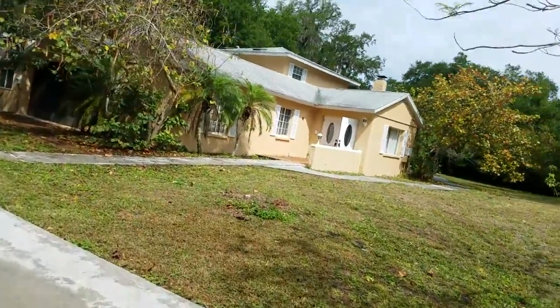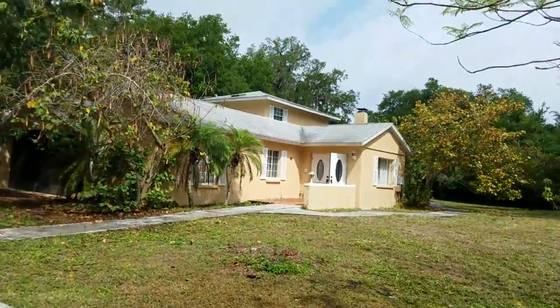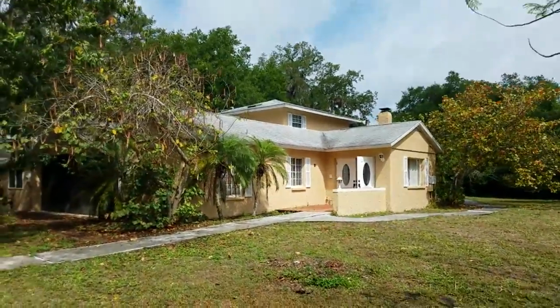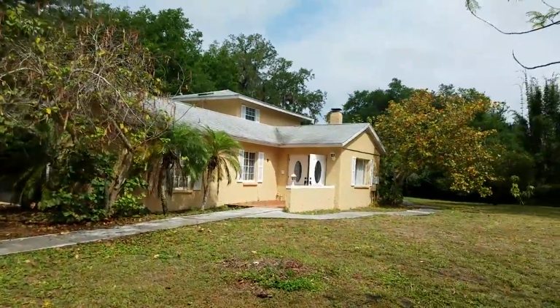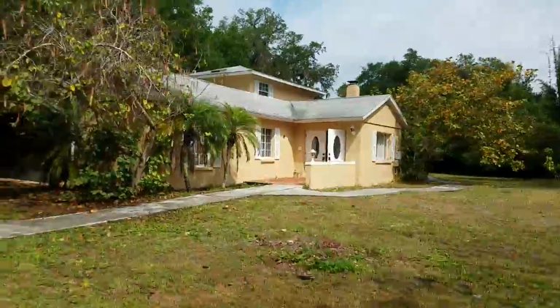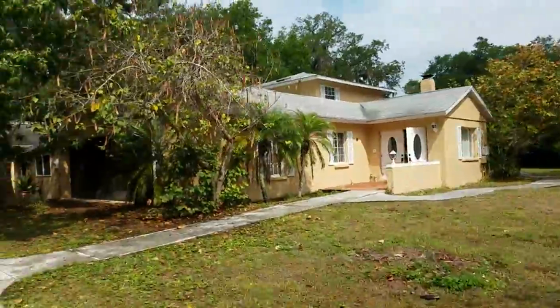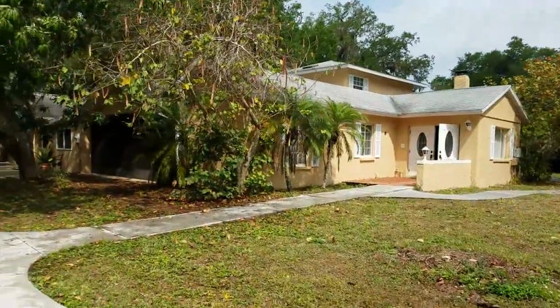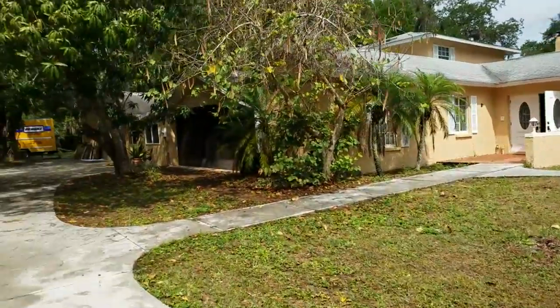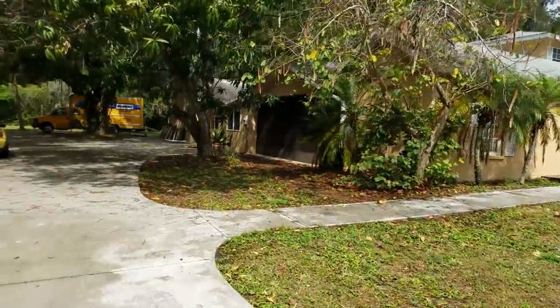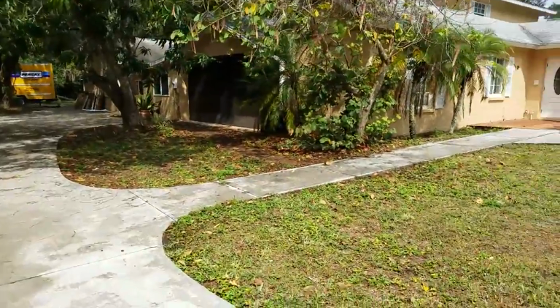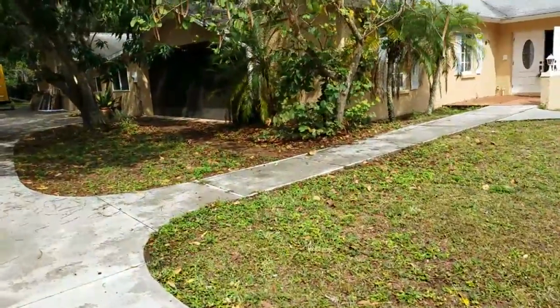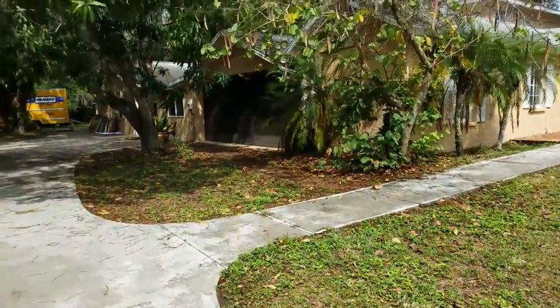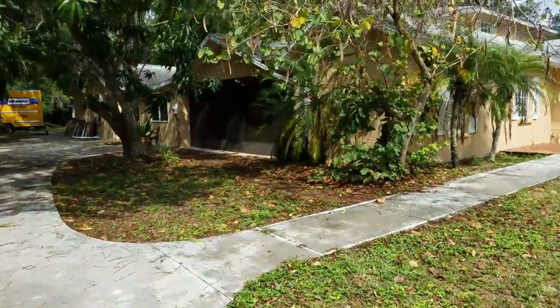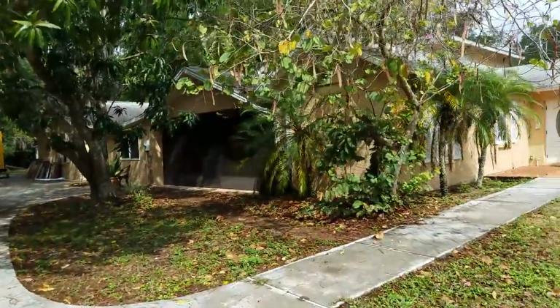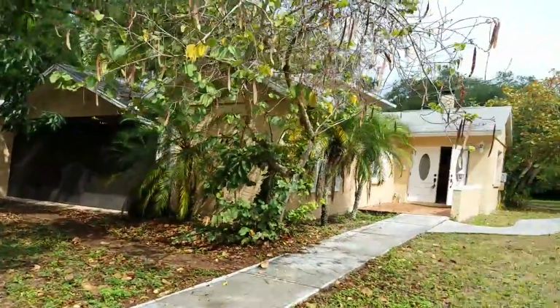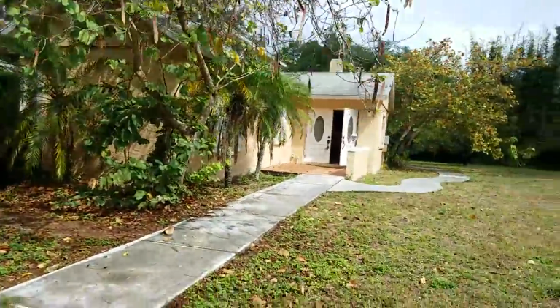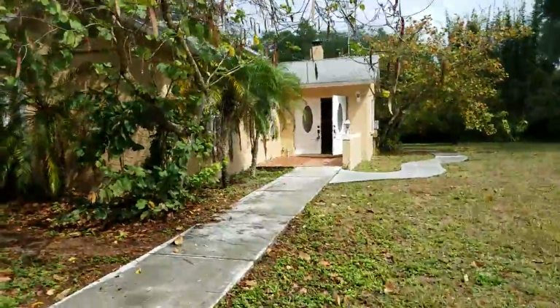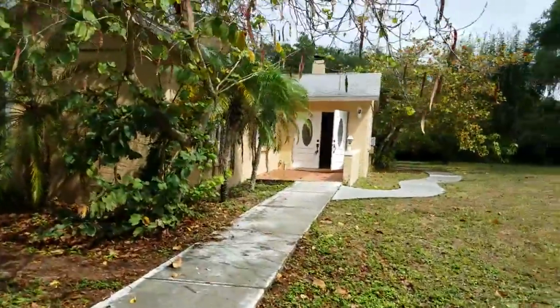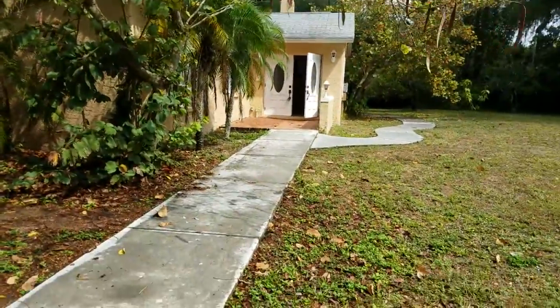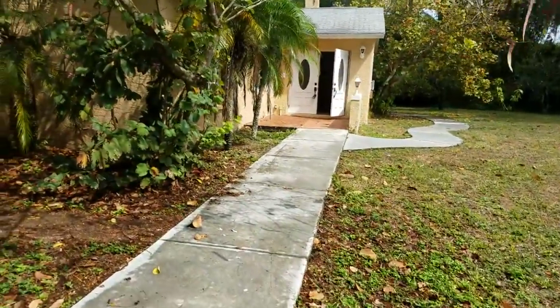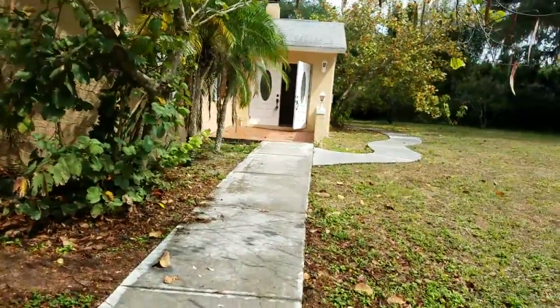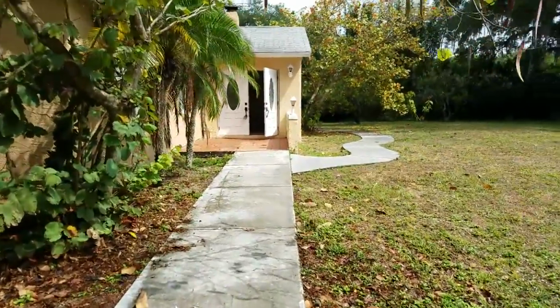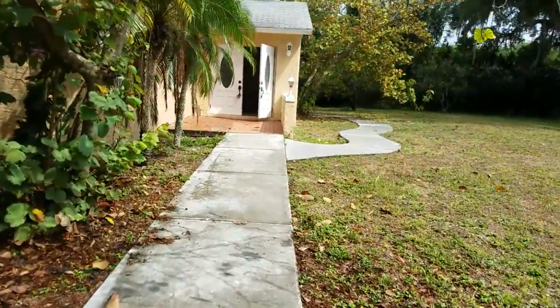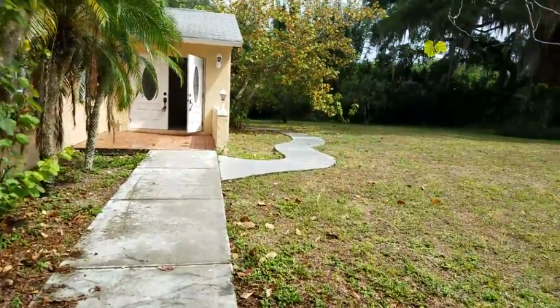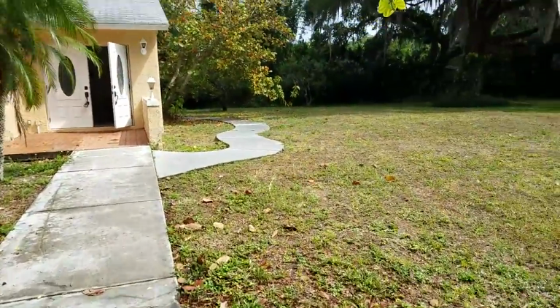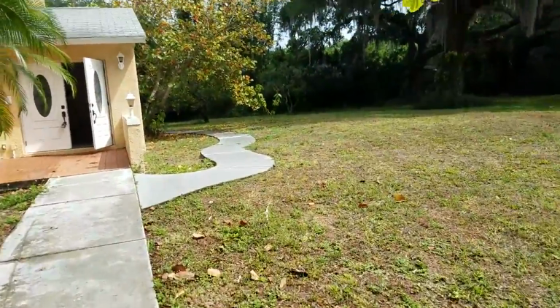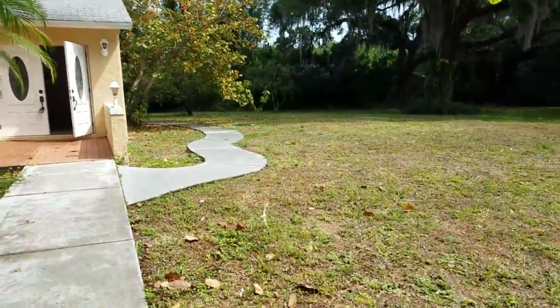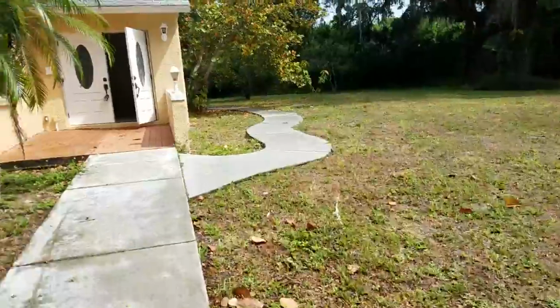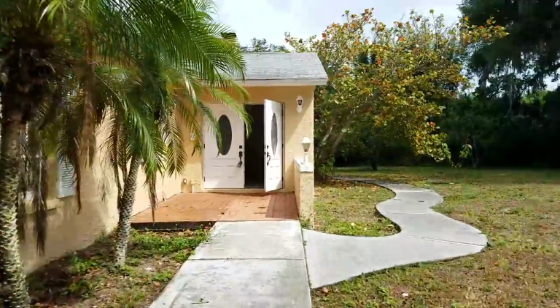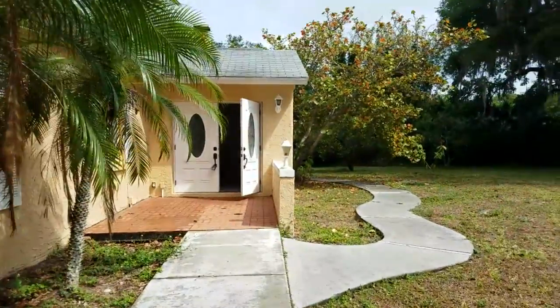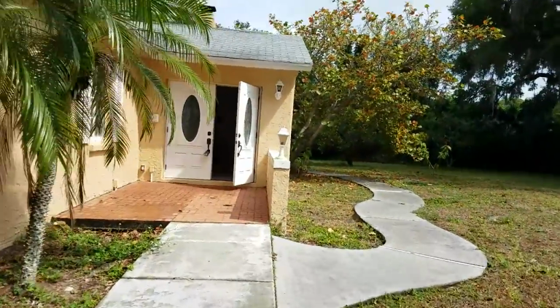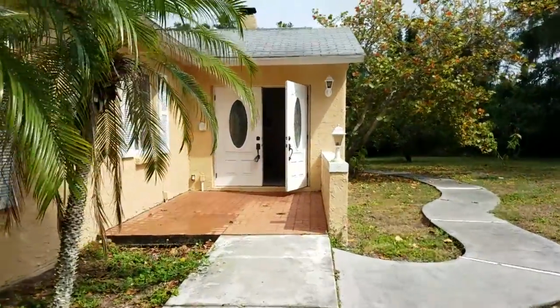One thing I don't like is that the roof is probably at the end of its life. This is probably a pretty expensive roof to replace because this is a big house with a lot of square feet under roof. I don't even want to hazard a guess at the price for a roof on this.